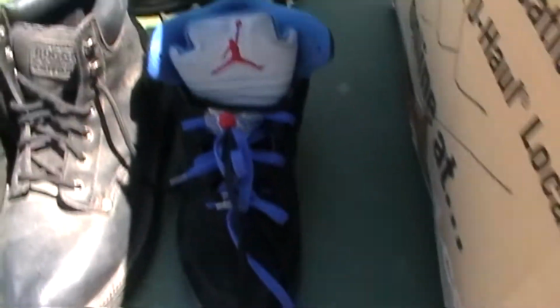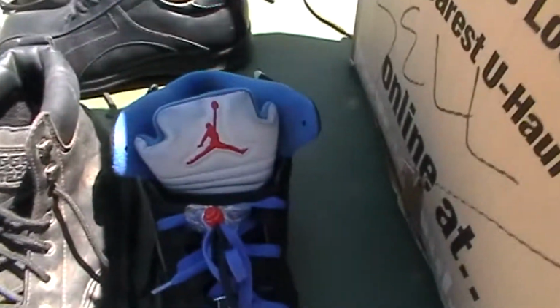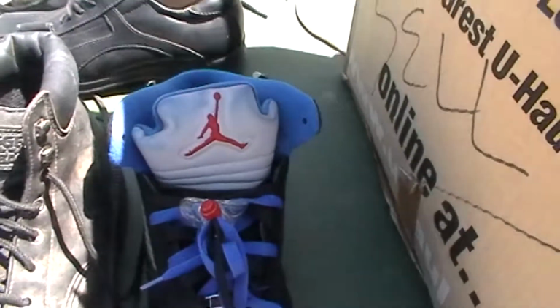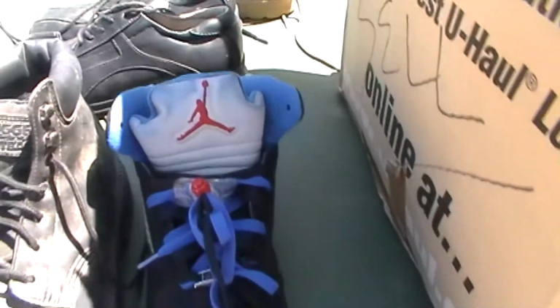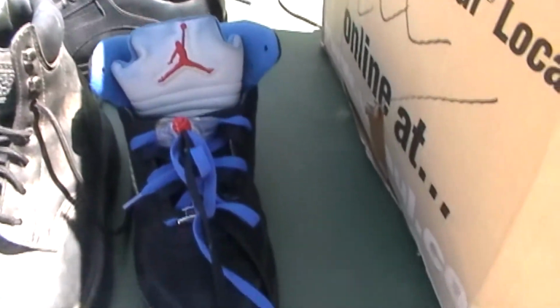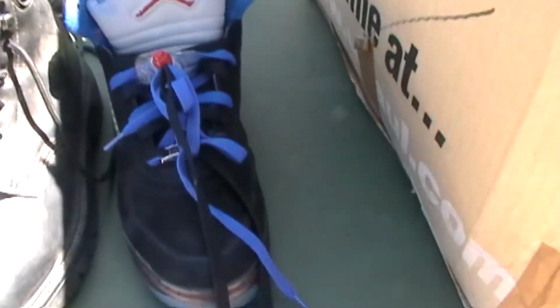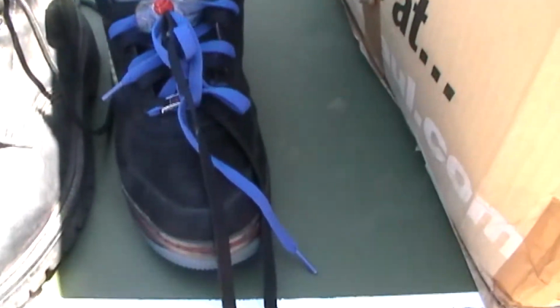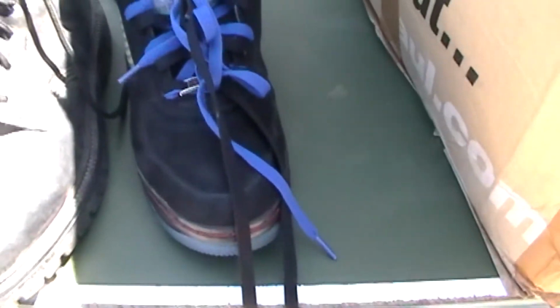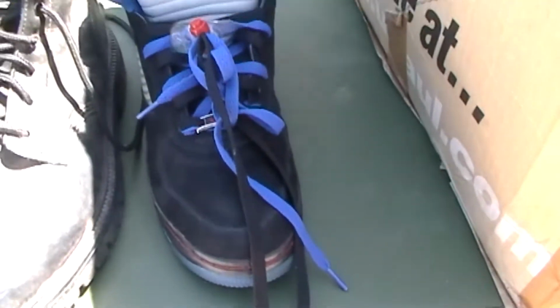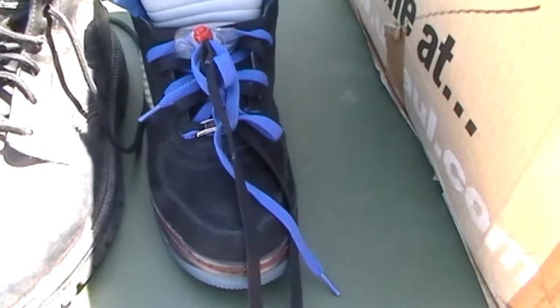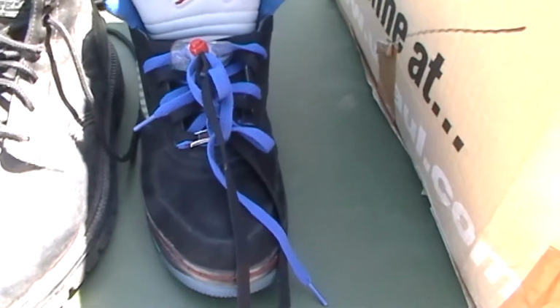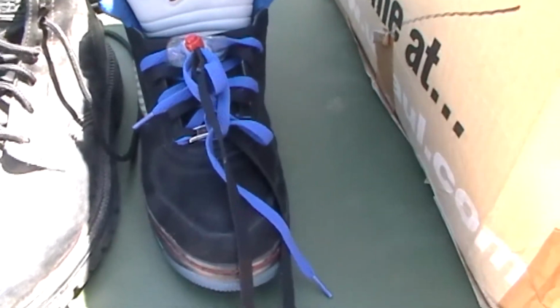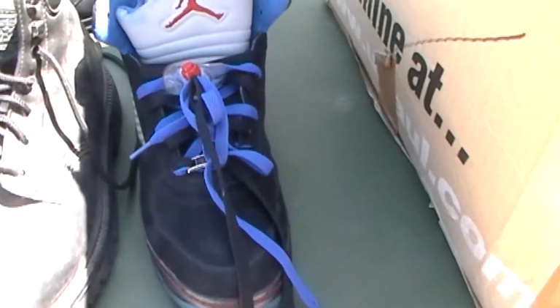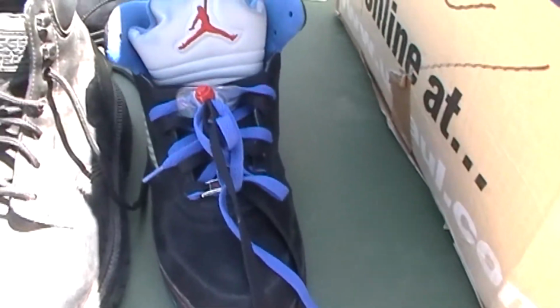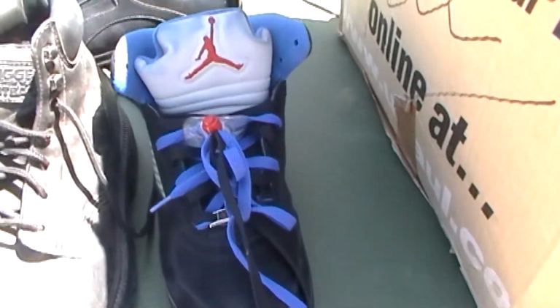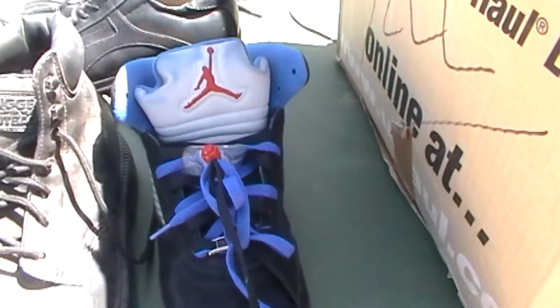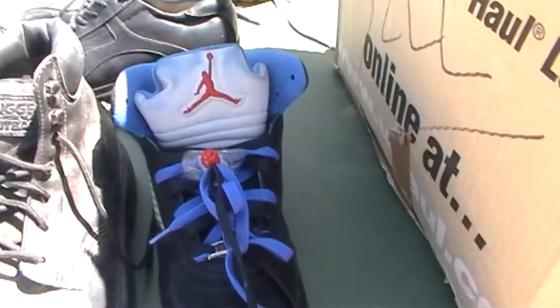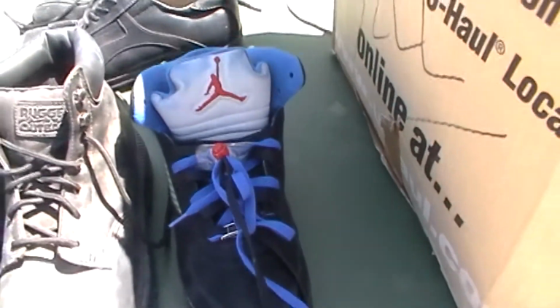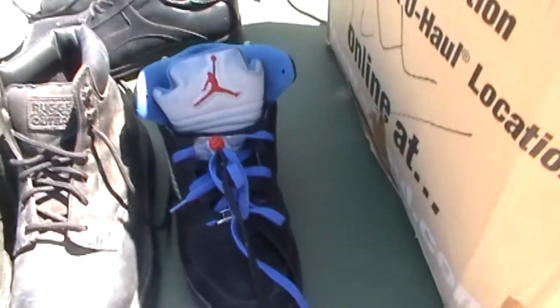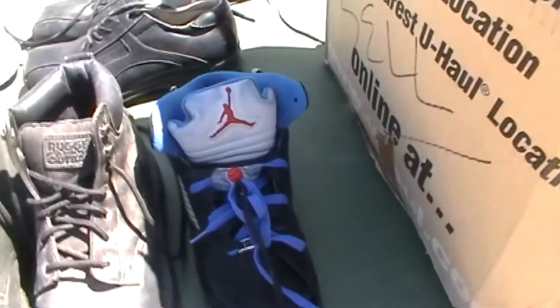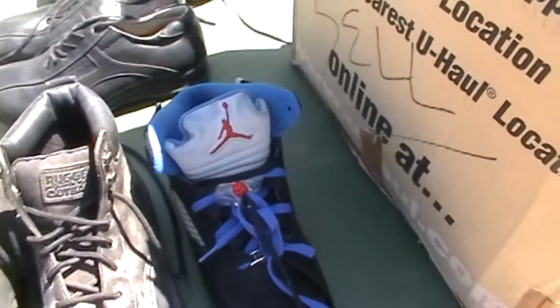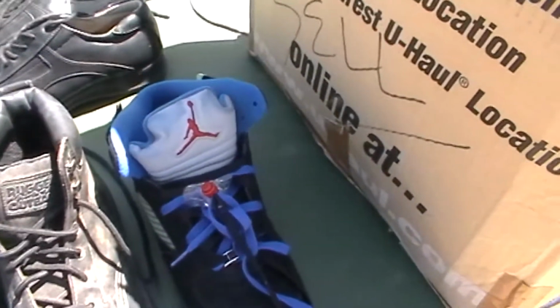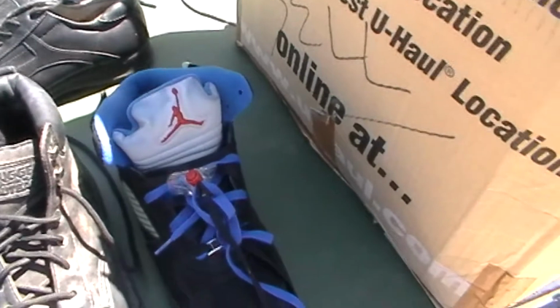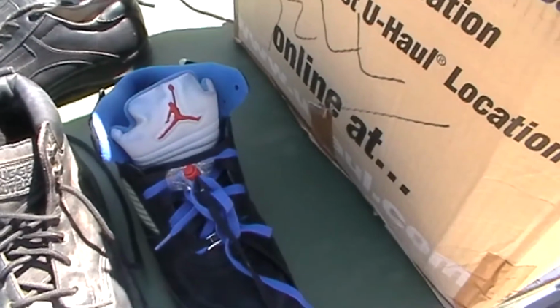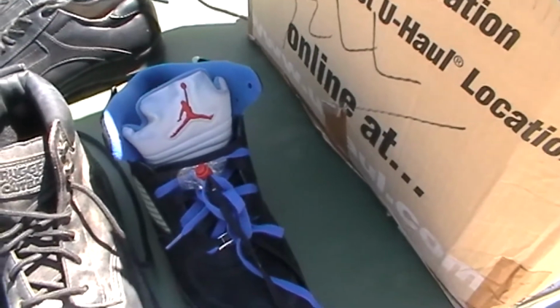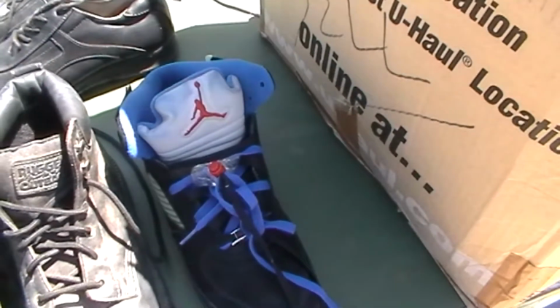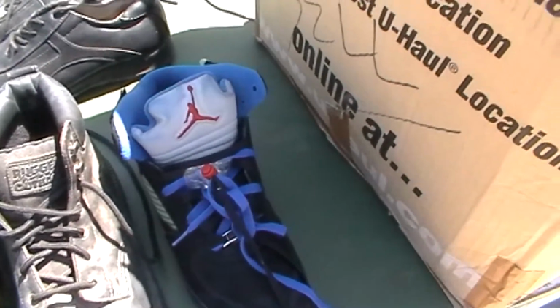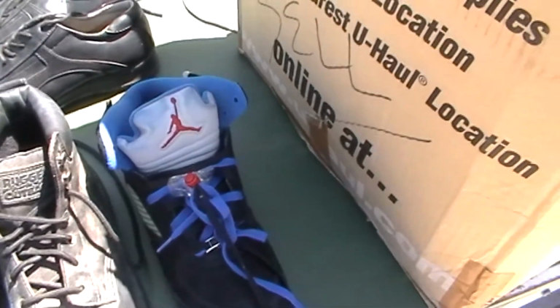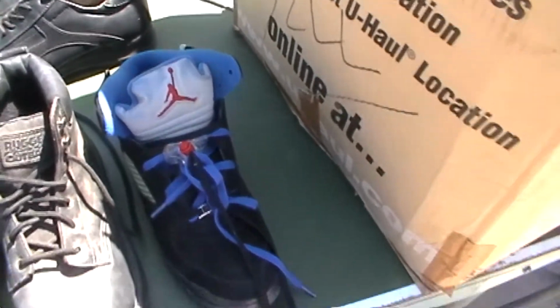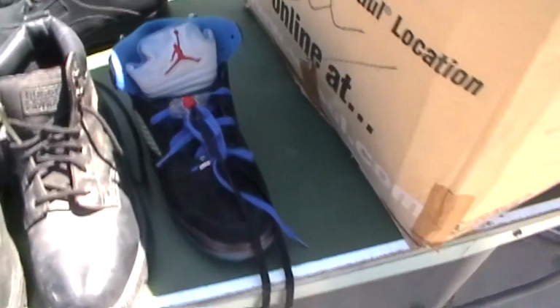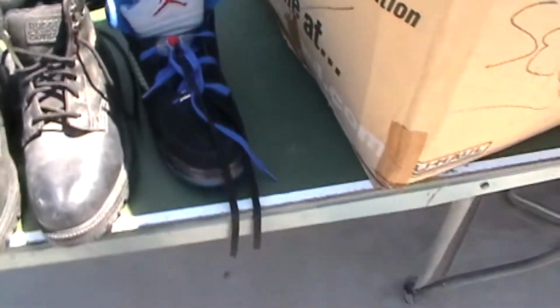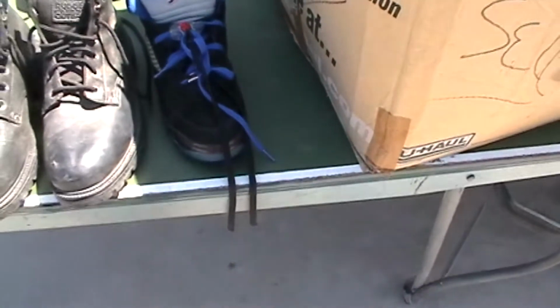I've got one Nike here. I do have the other shoe, I just didn't want to pull it out. There's a lot of stuff that was packed into this unit — it was like a five by ten.